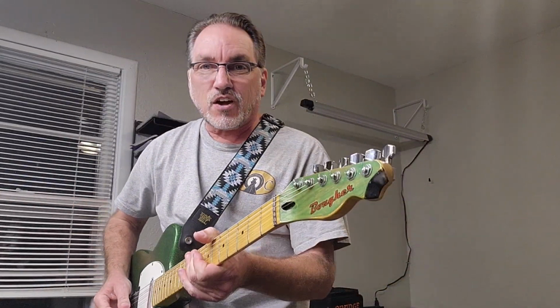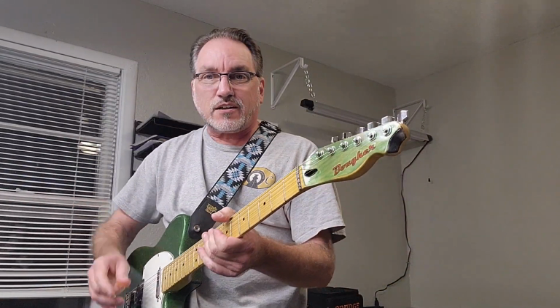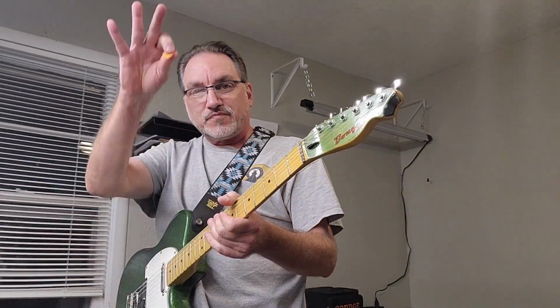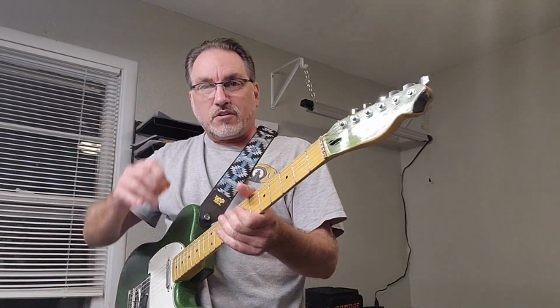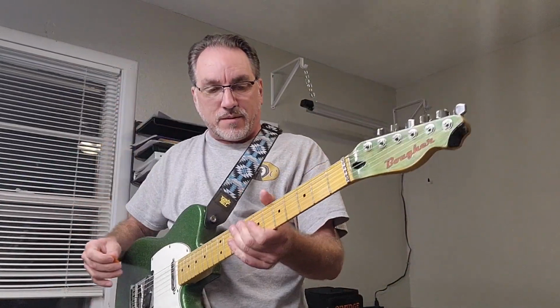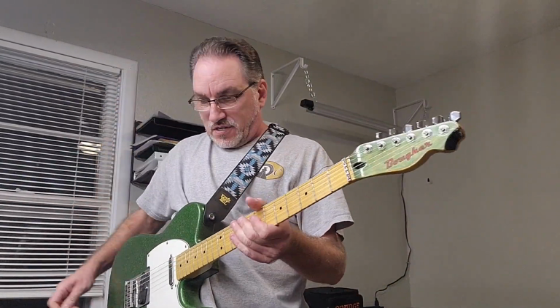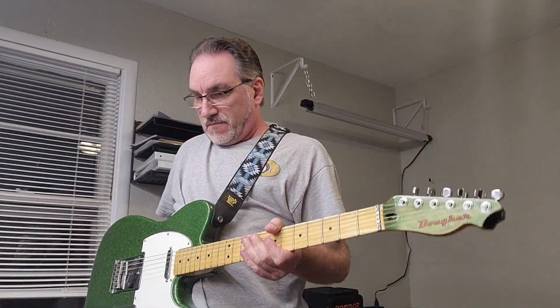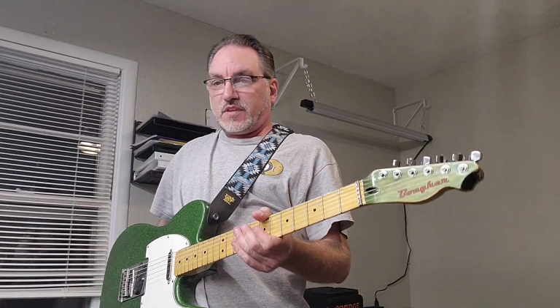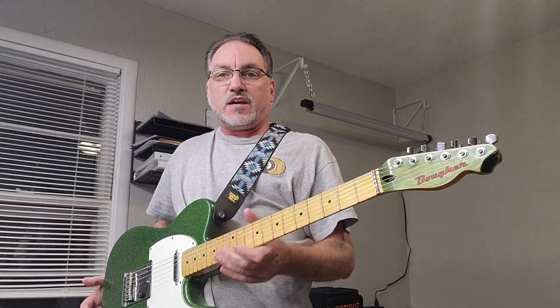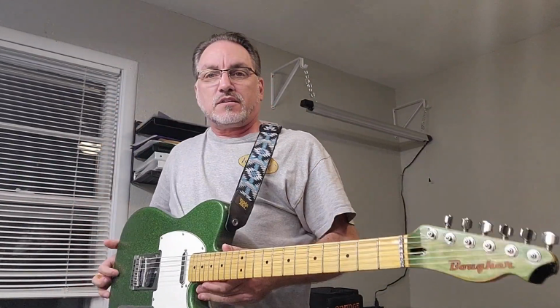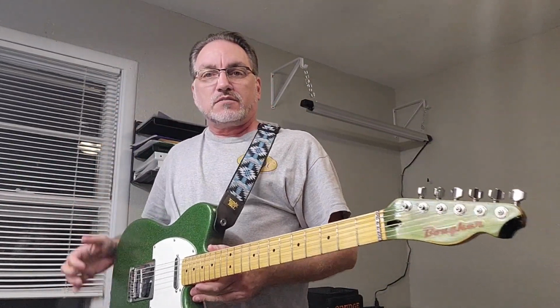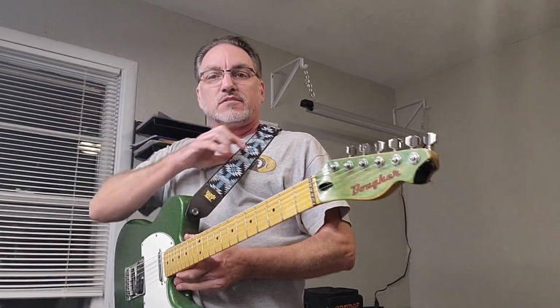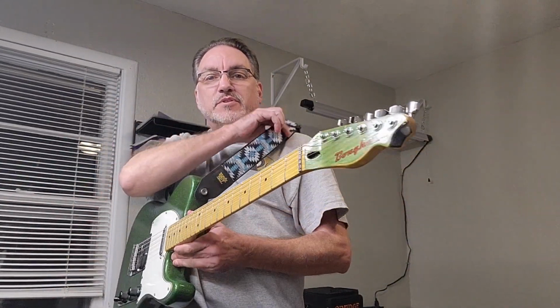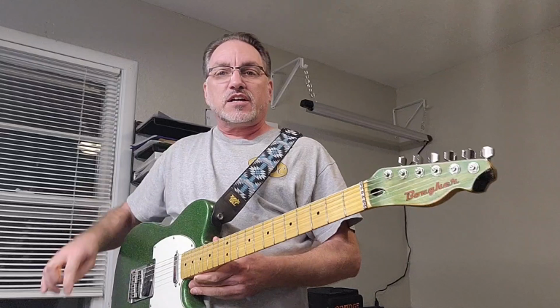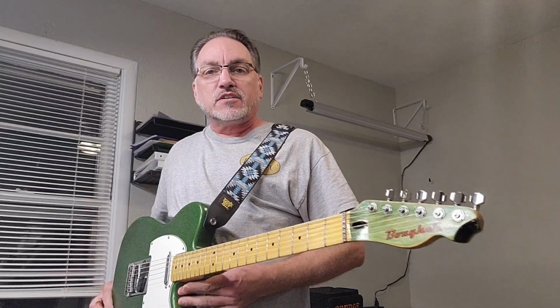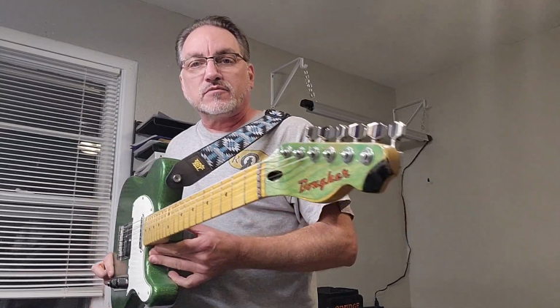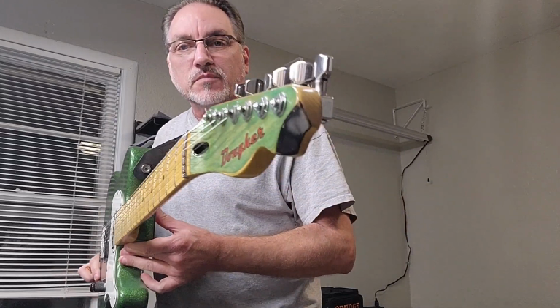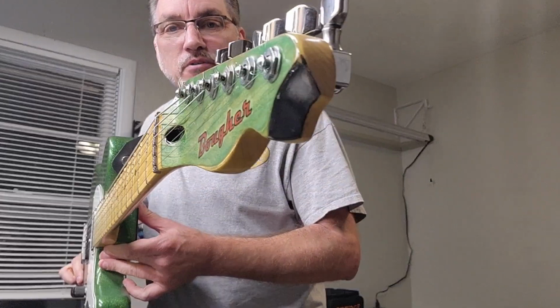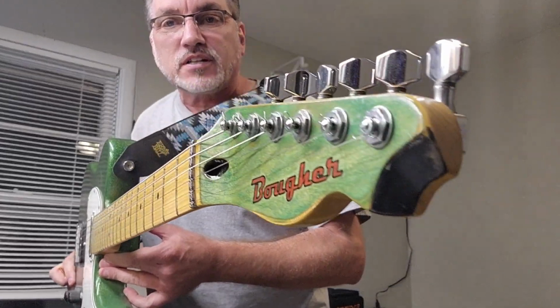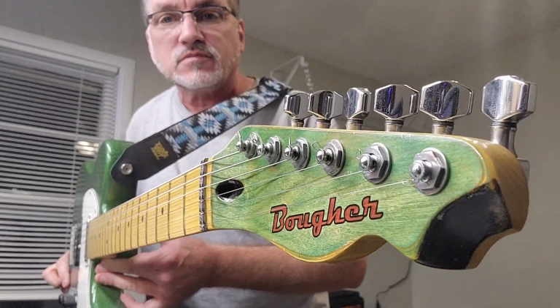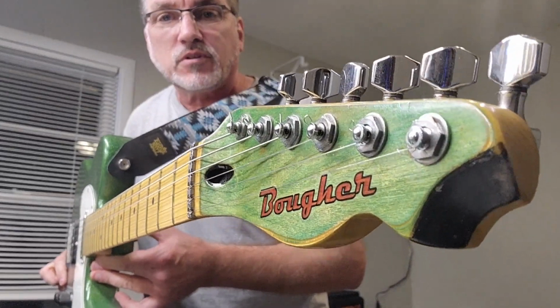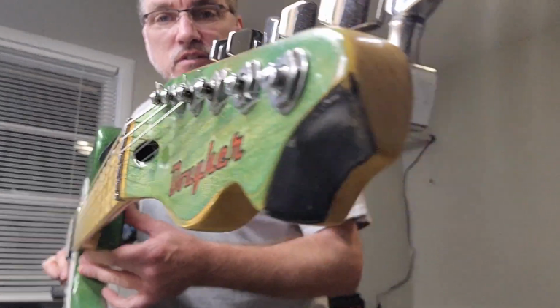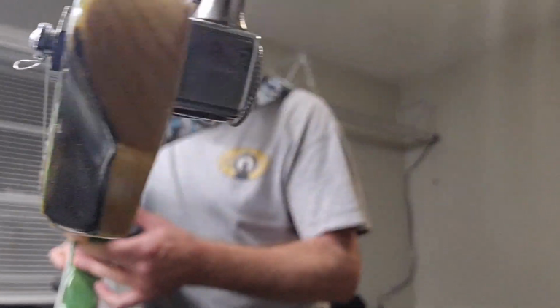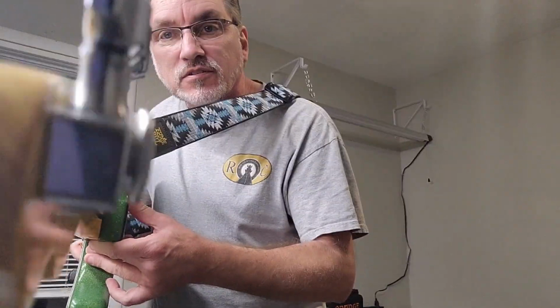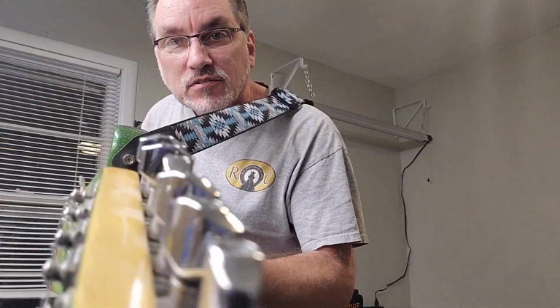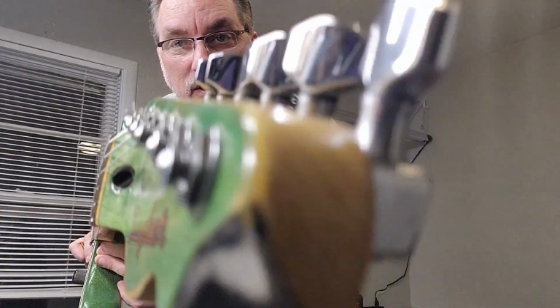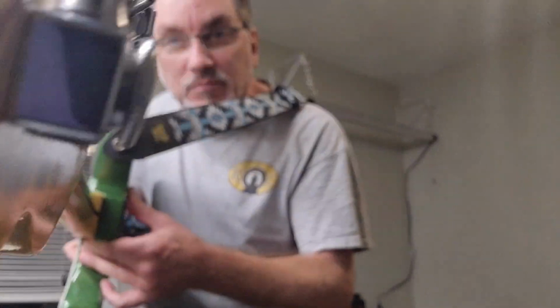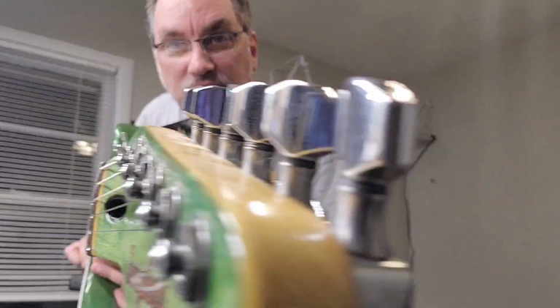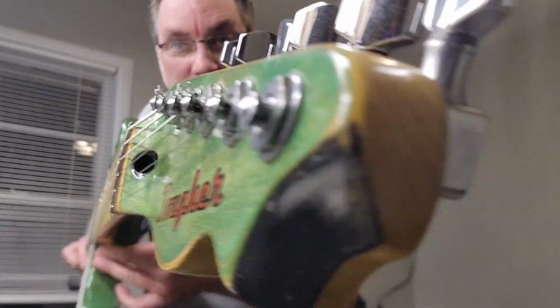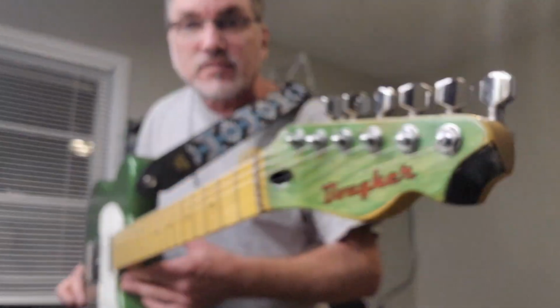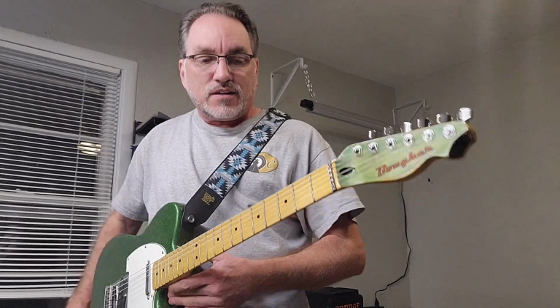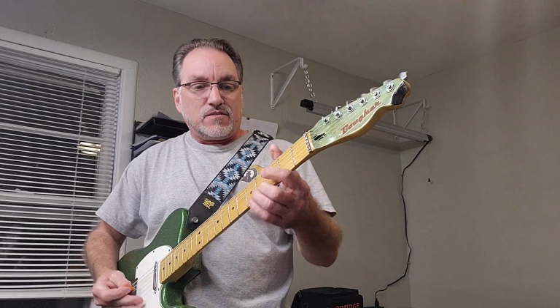All right, hello, and happy Sunday evening. We got my Bauer Tele going on in the camera, right up in the camera like that.